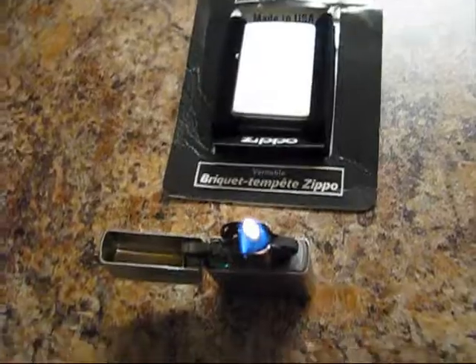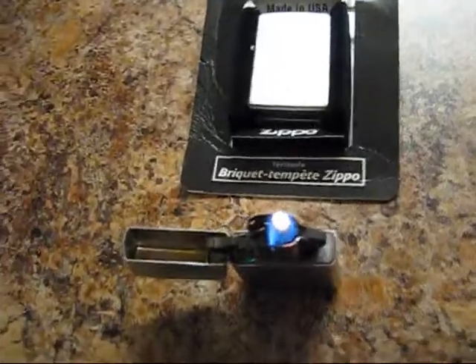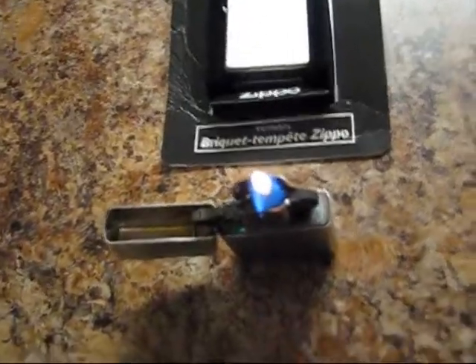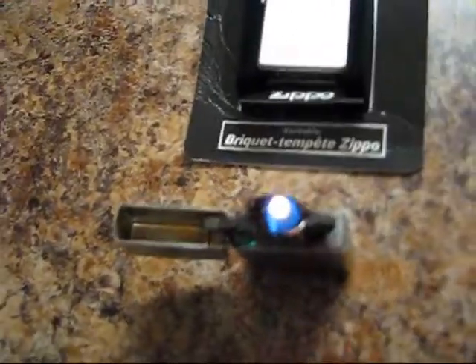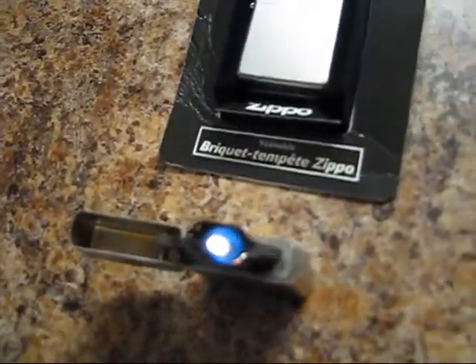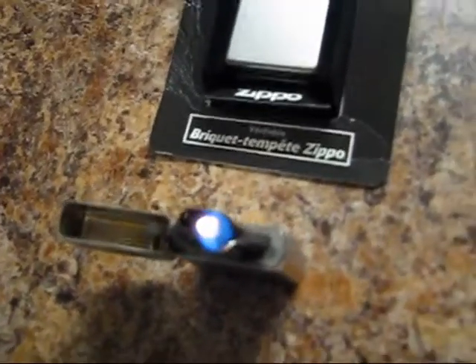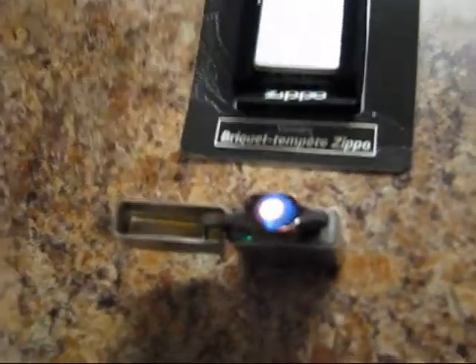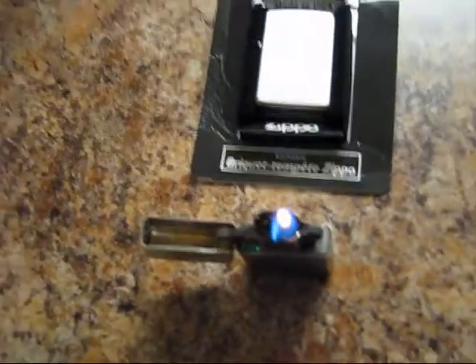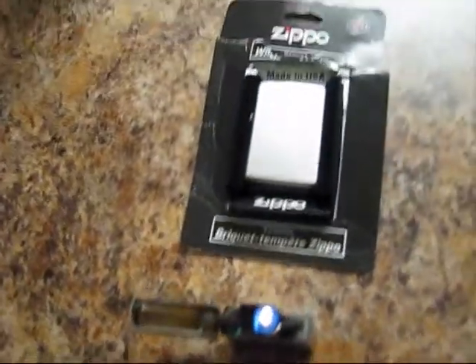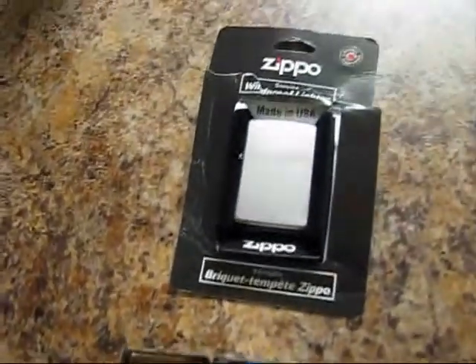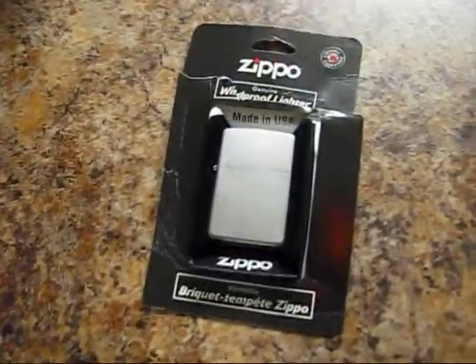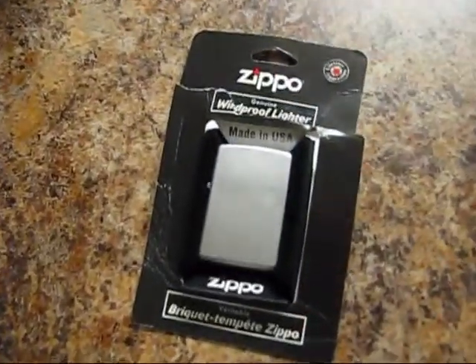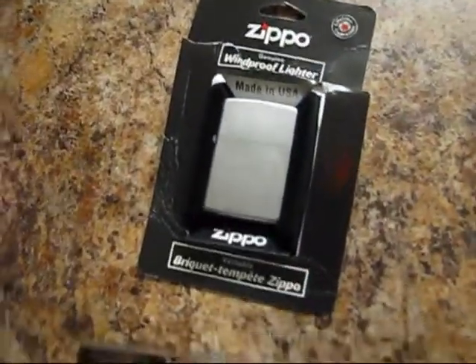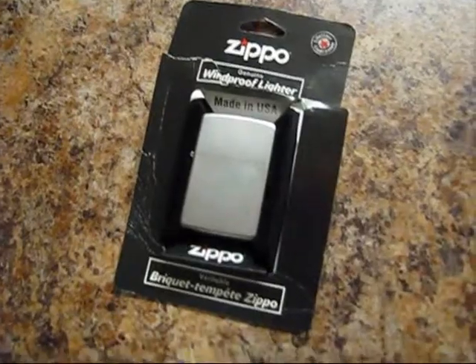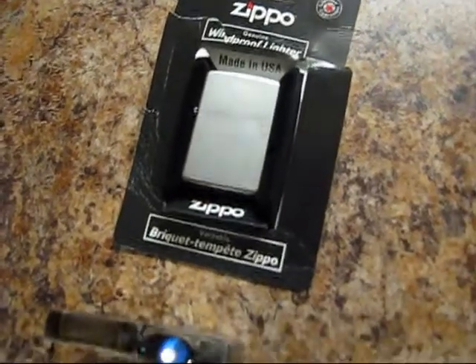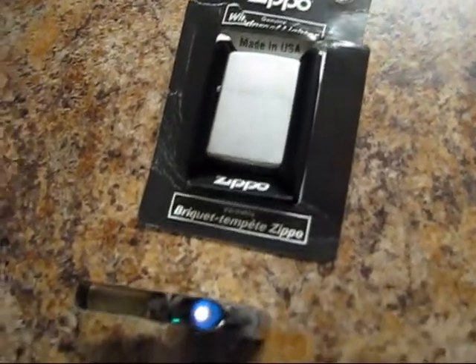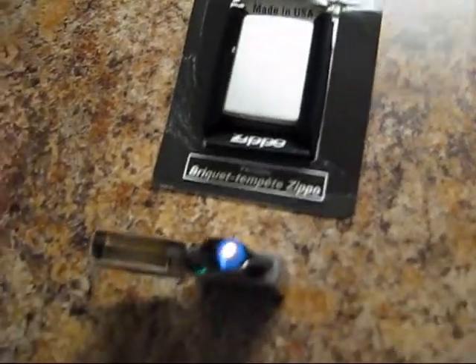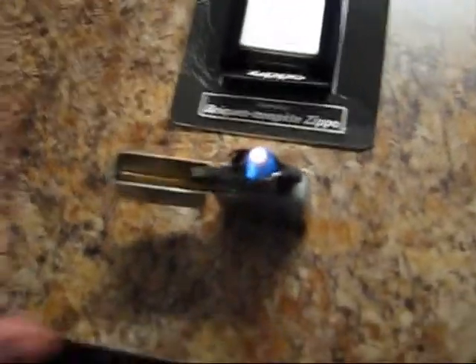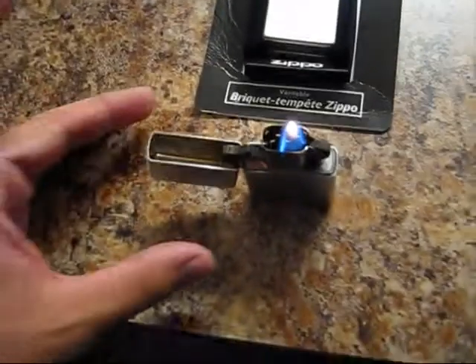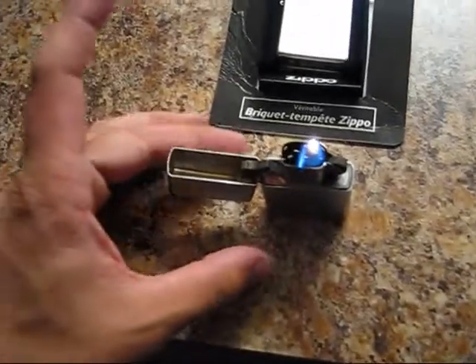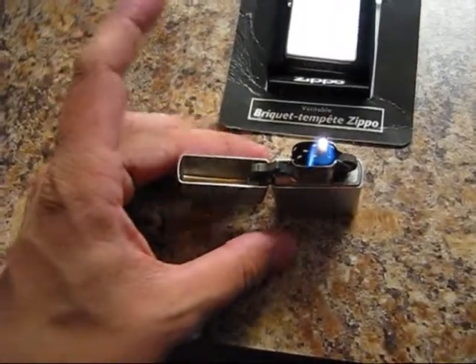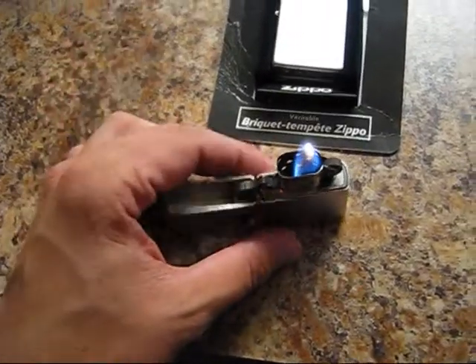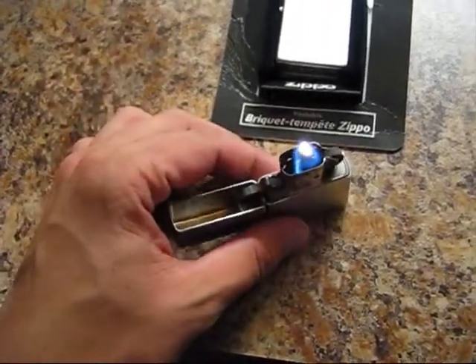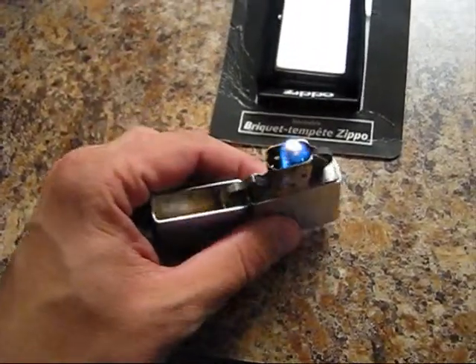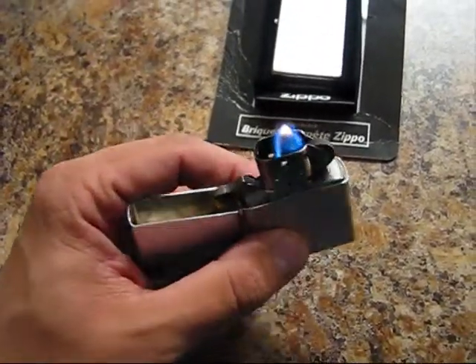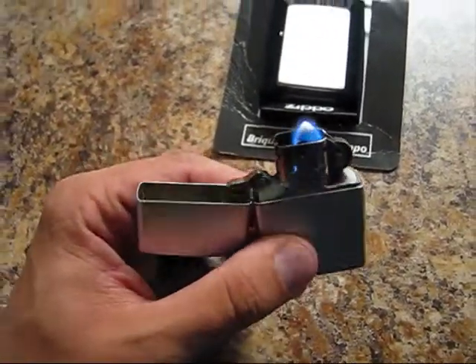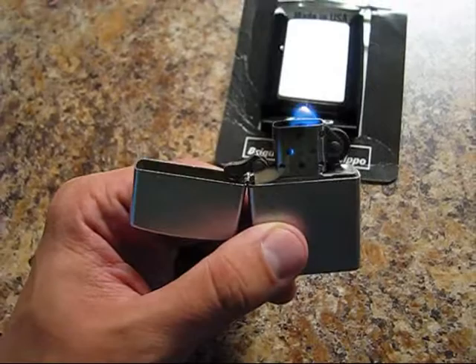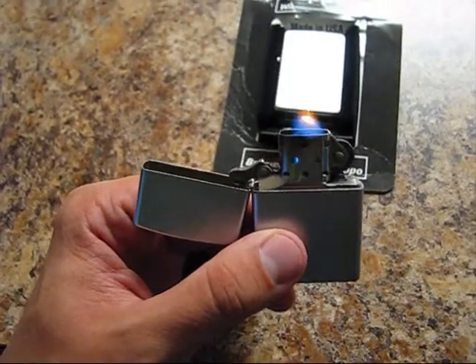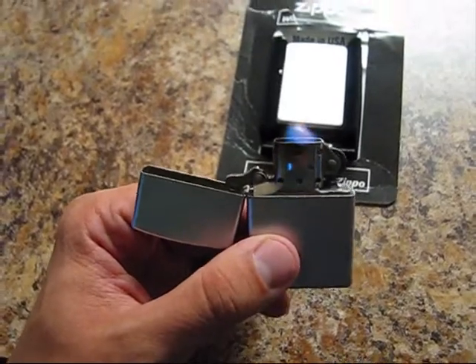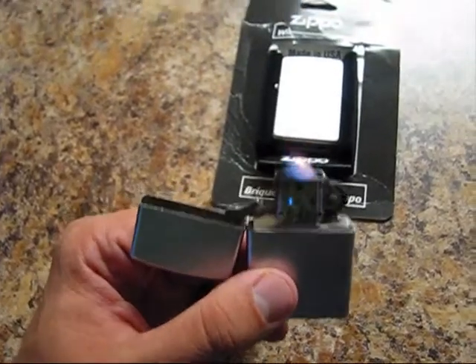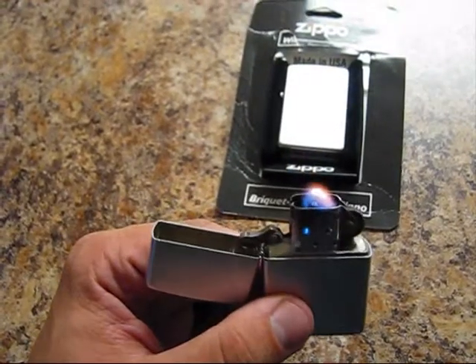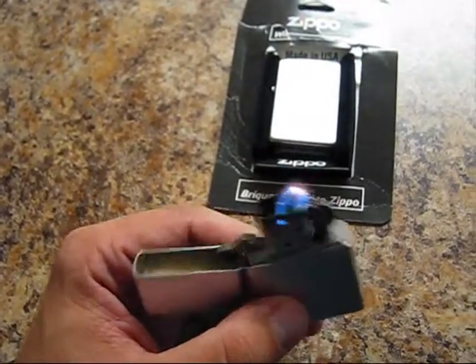Tonight I would like to review this nice product which is made by Zippo, made in USA. This one is pretty old — it's approximately 3 years old or even 5 years old.